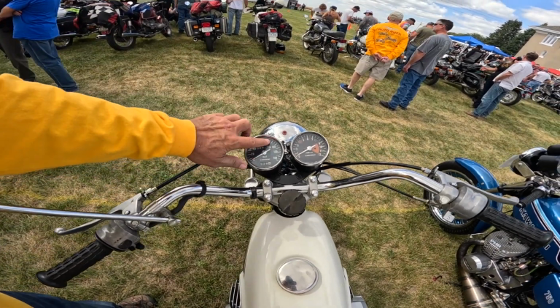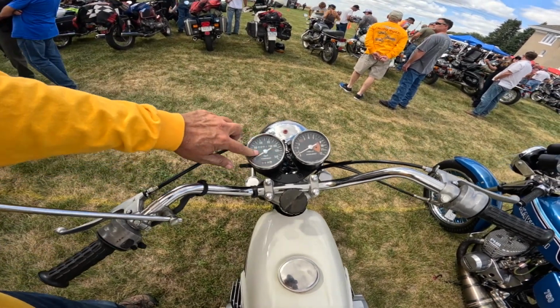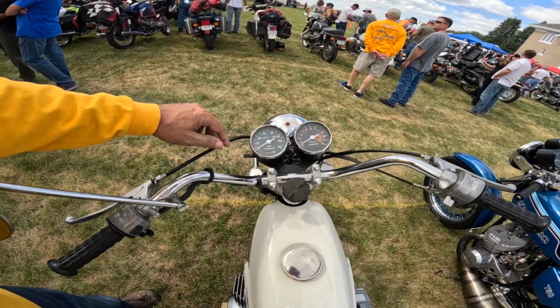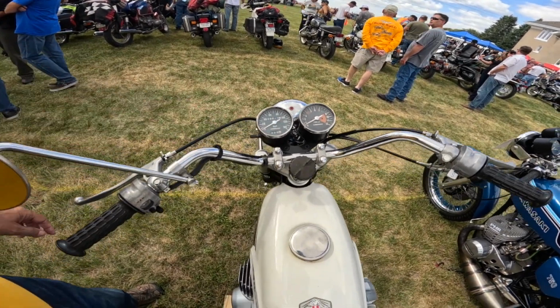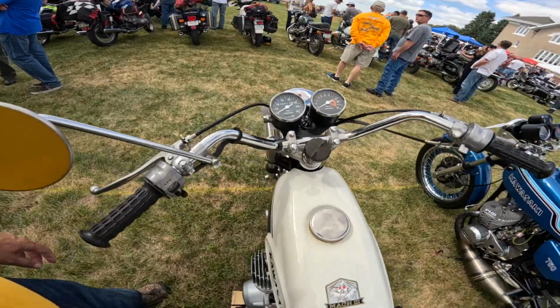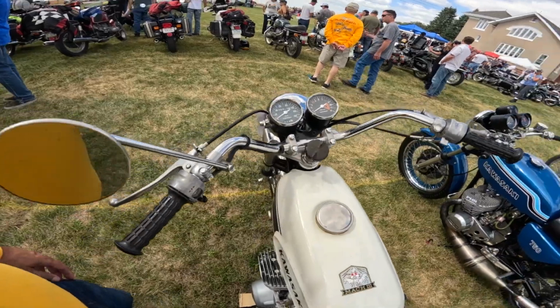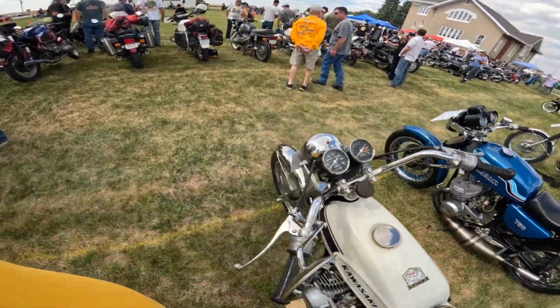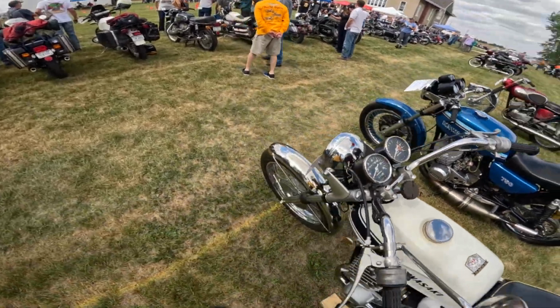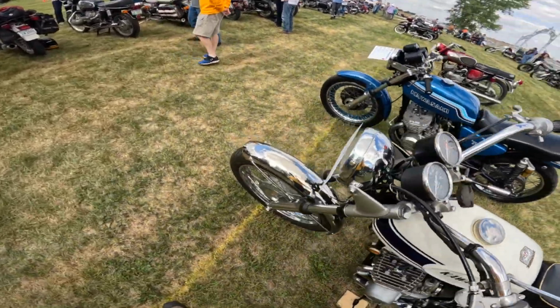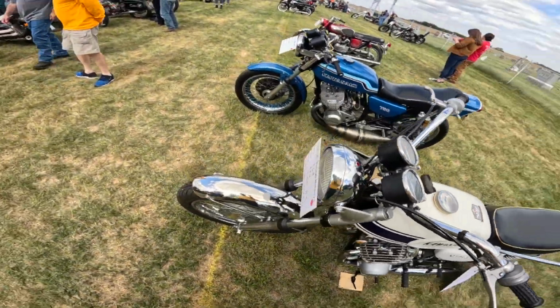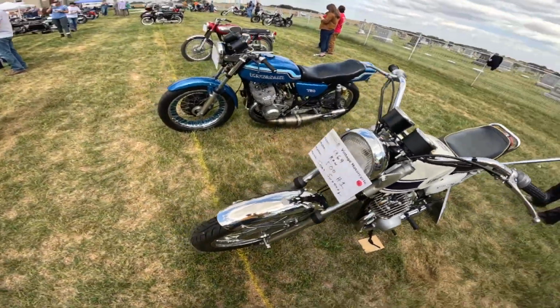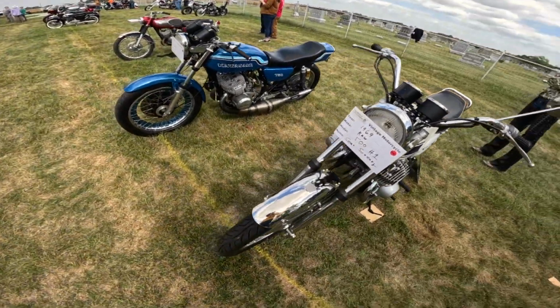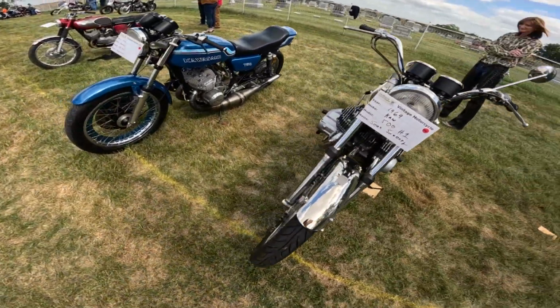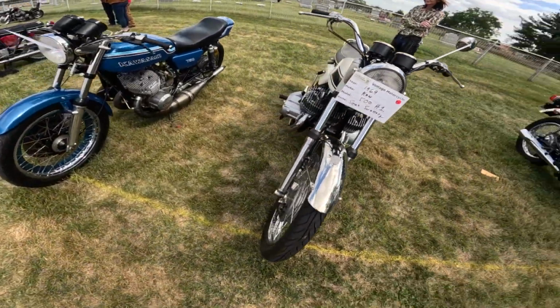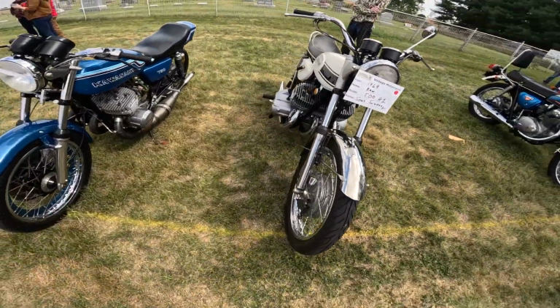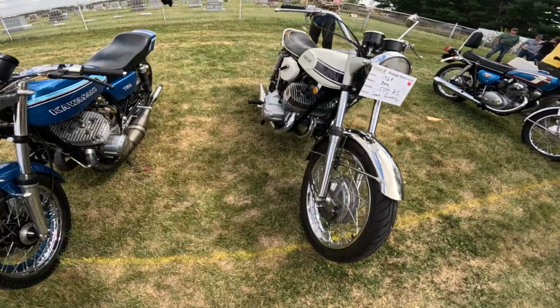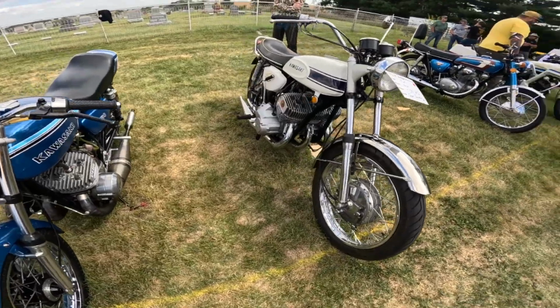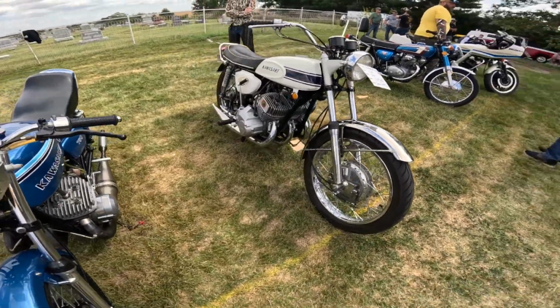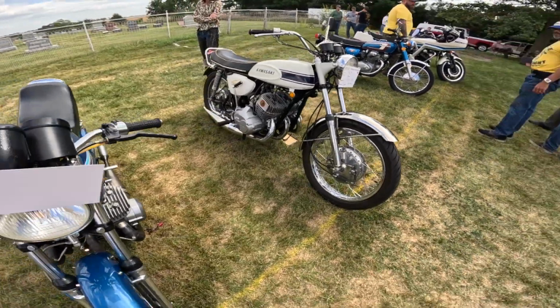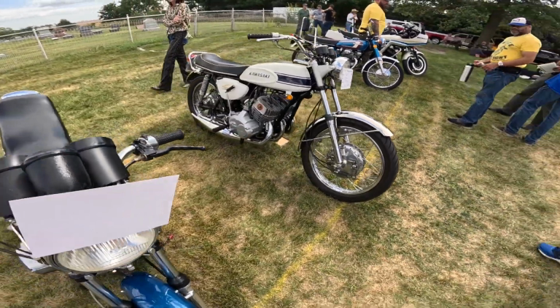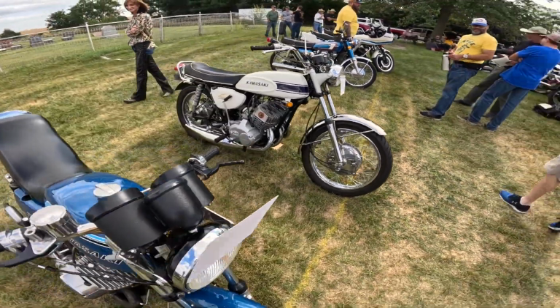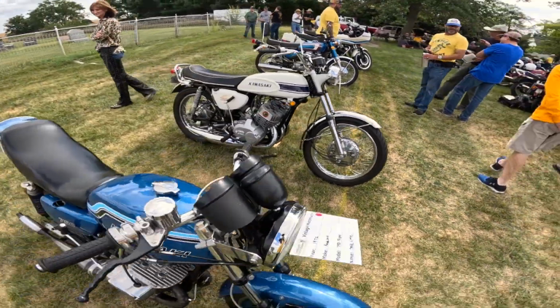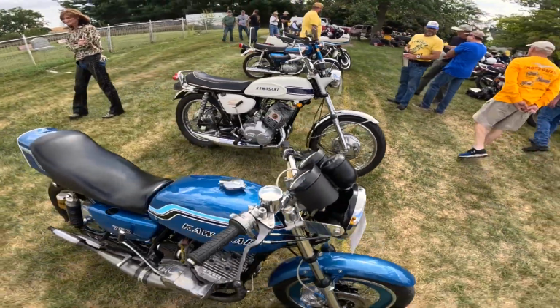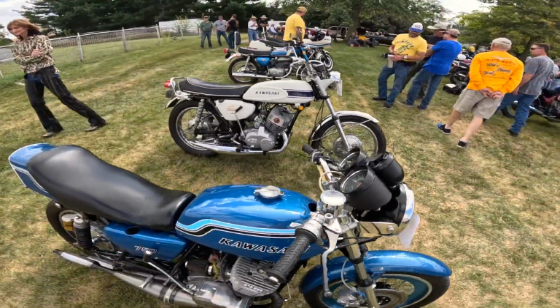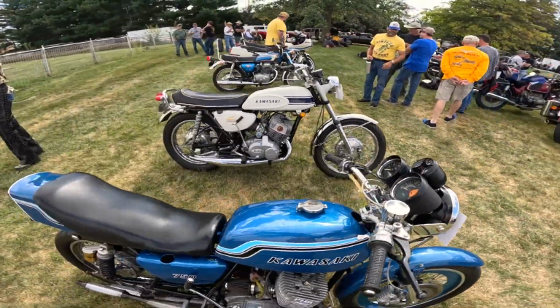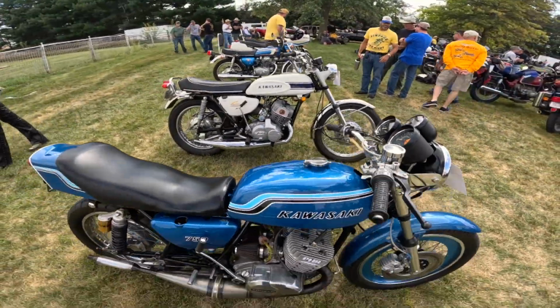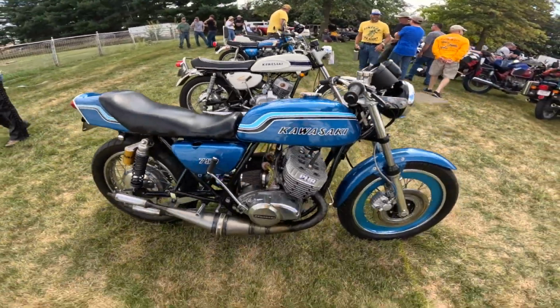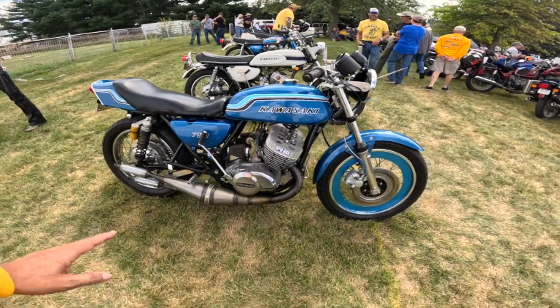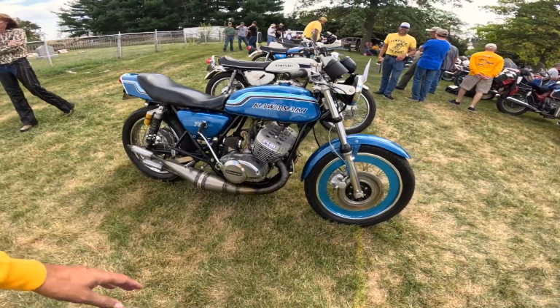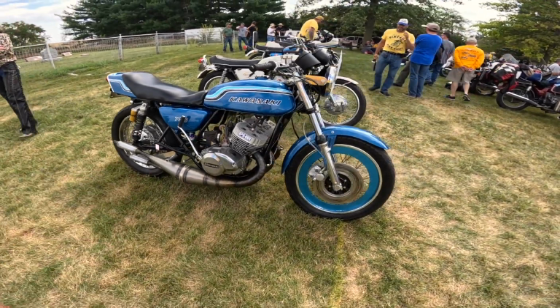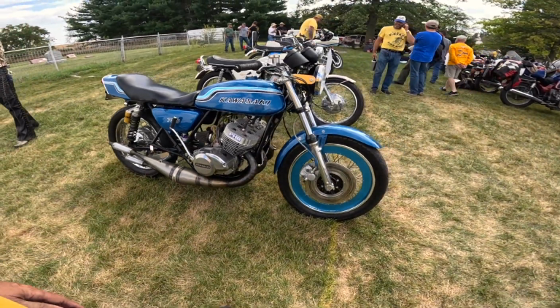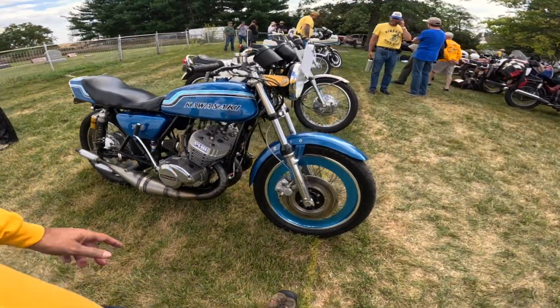It really was a Widowmaker — it was explosive in the power band. Once it hit the power band it would just explode, kind of dog its way up to there, and then just go insane when it got there. Now here's another version — the 750 version.